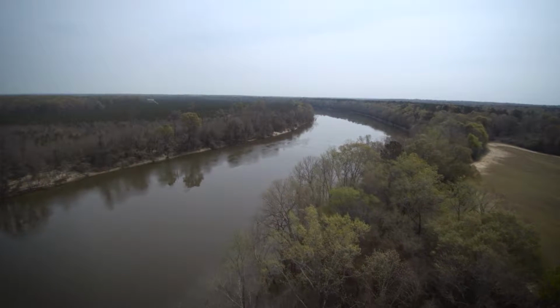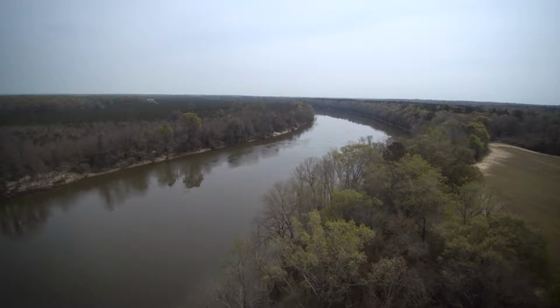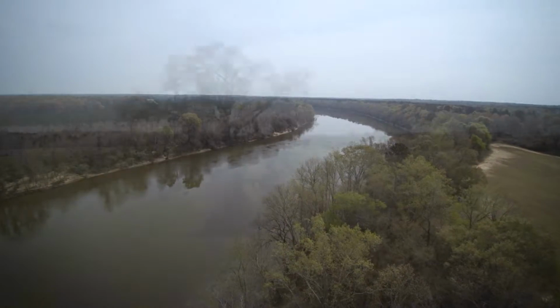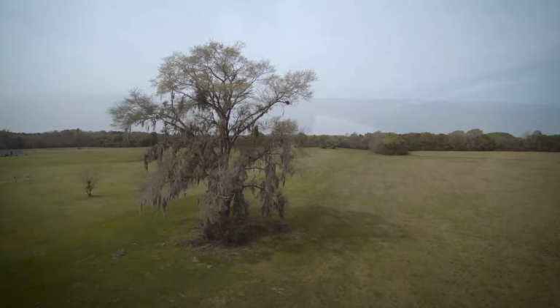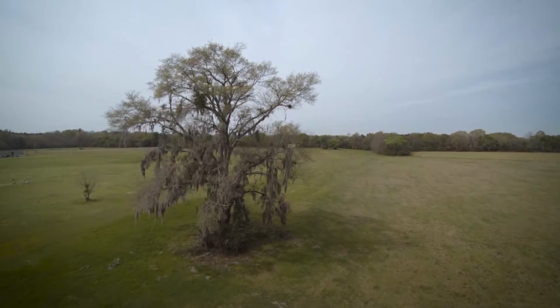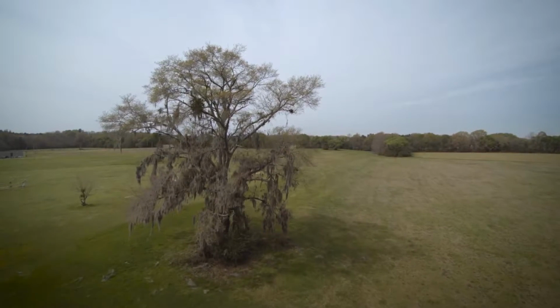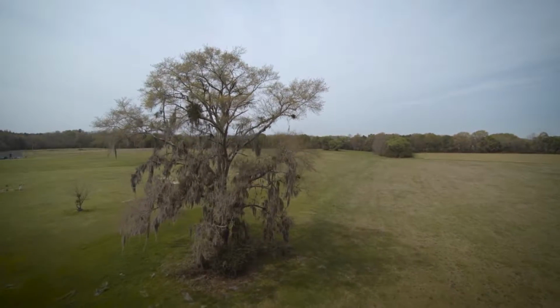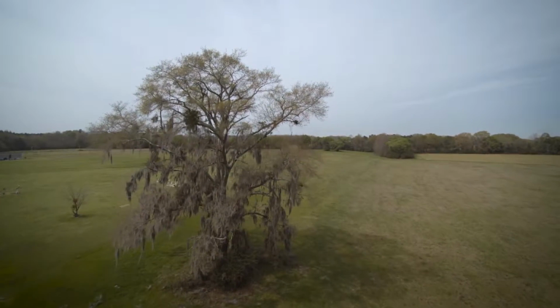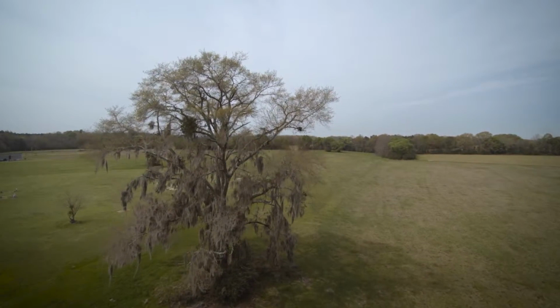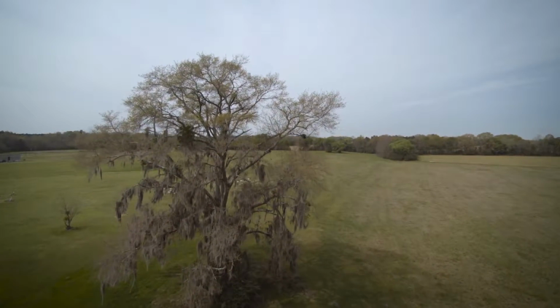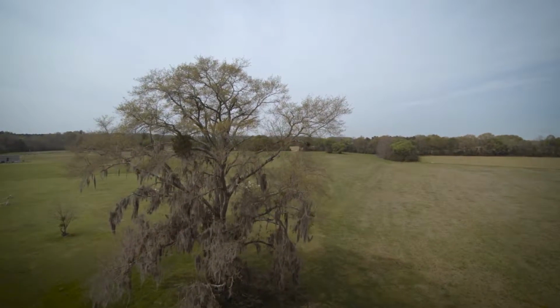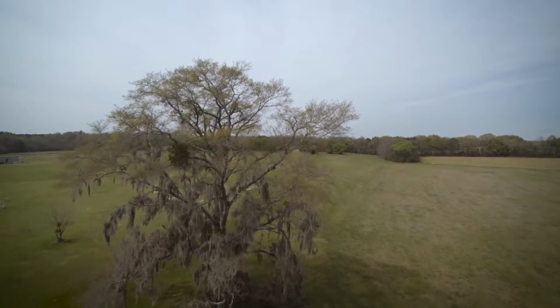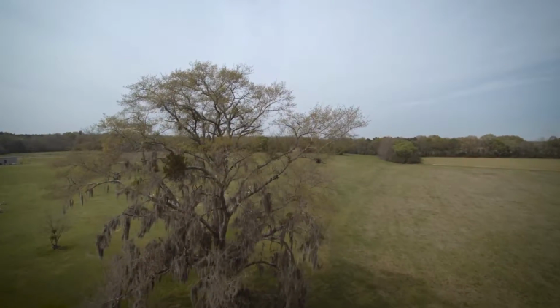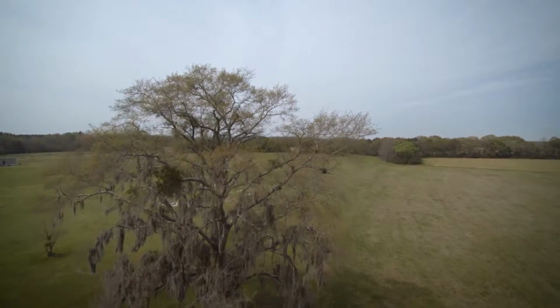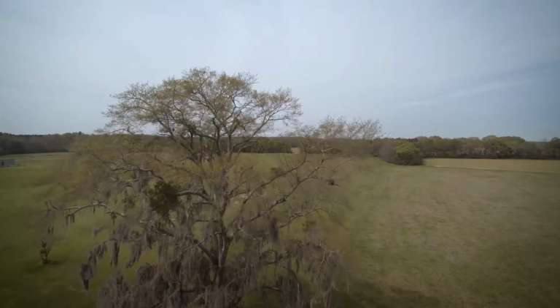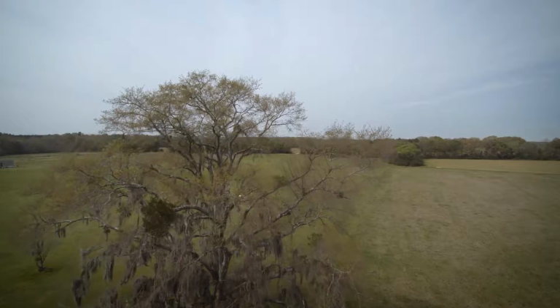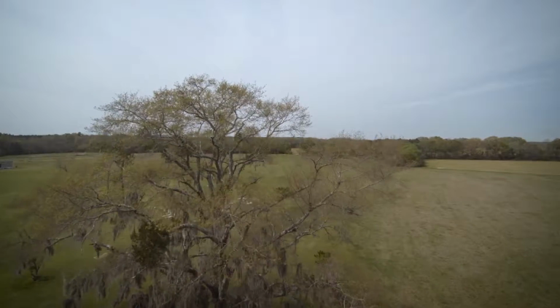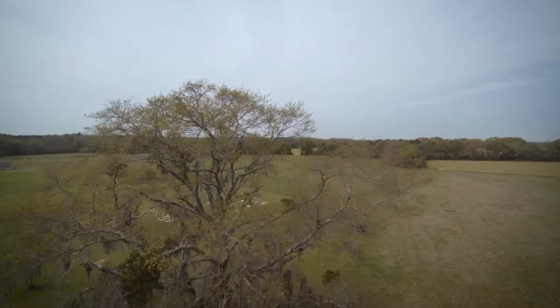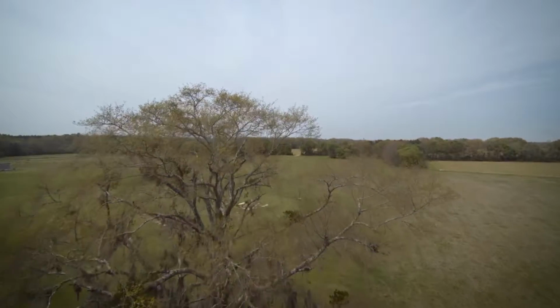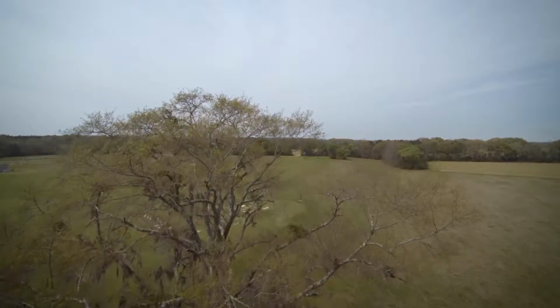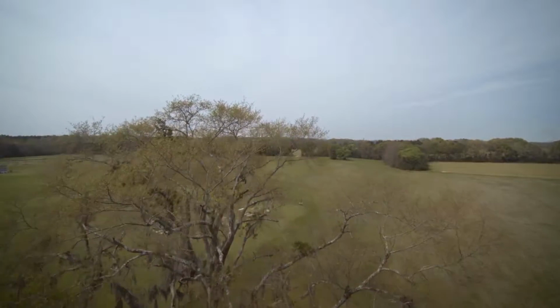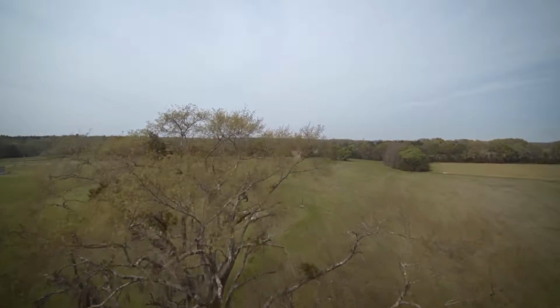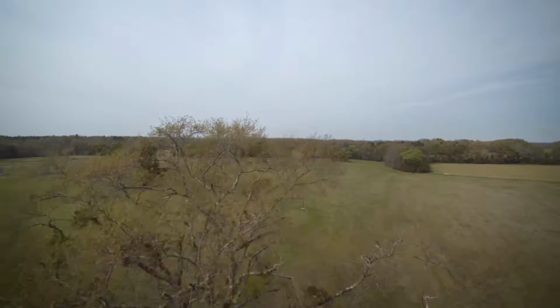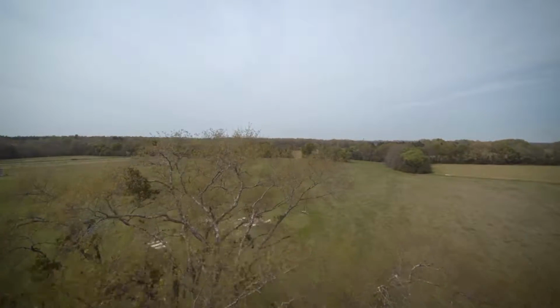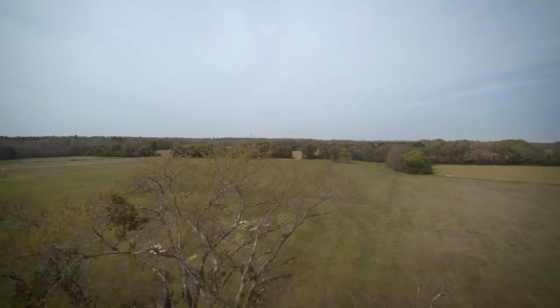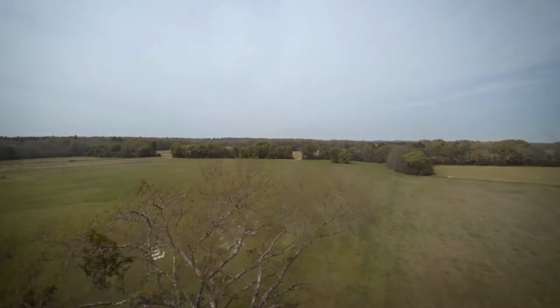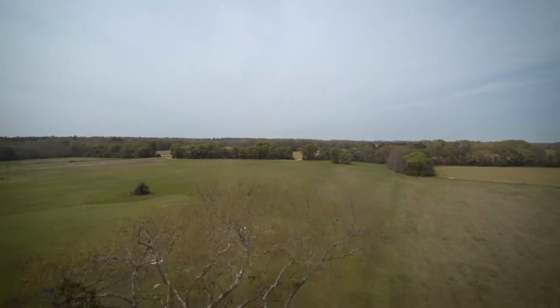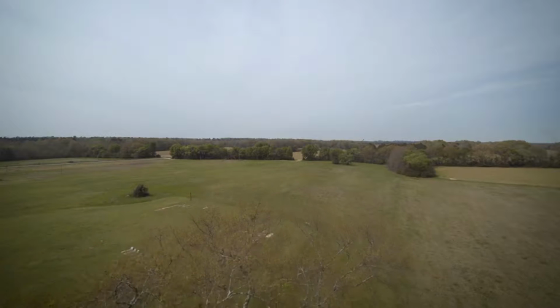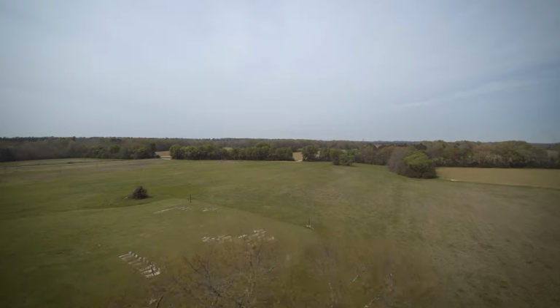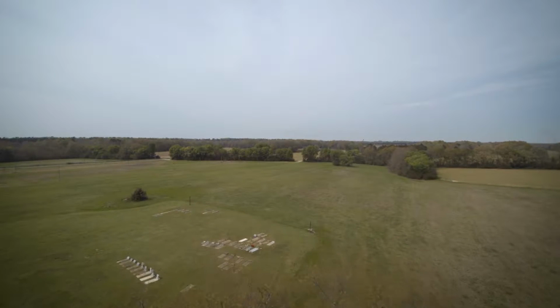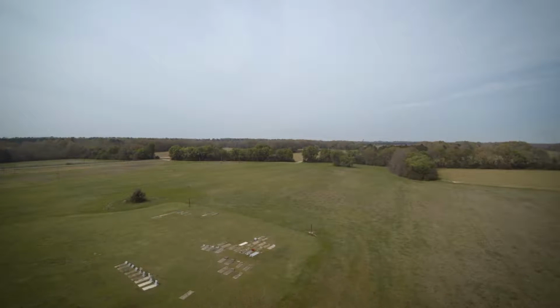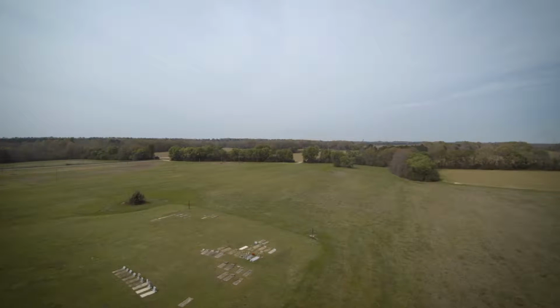Out of the 225 acres, approximately 100 acres are open. Most of that is currently being leased for agricultural land to a nearby farmer. They've grown cotton, corn, and soybeans on this tract. It's a really nice farming property.